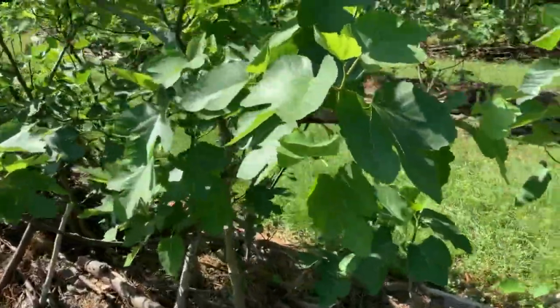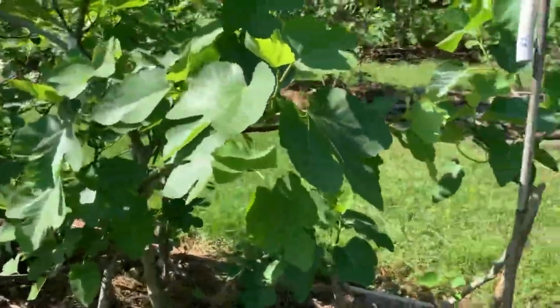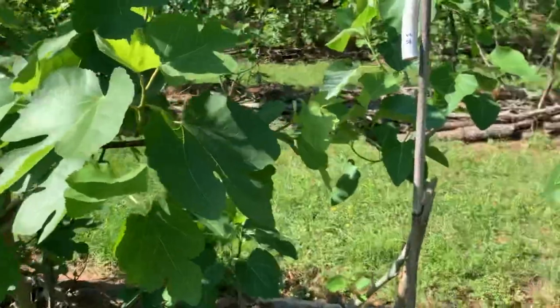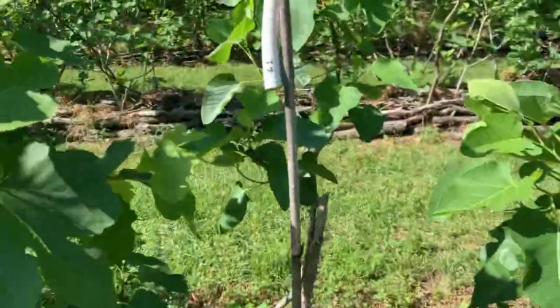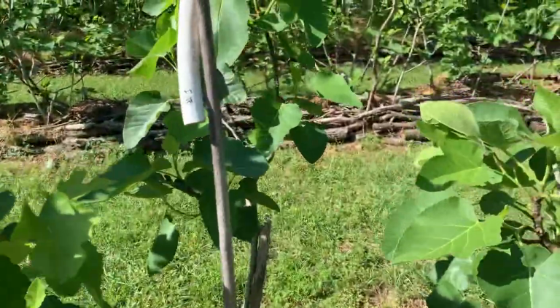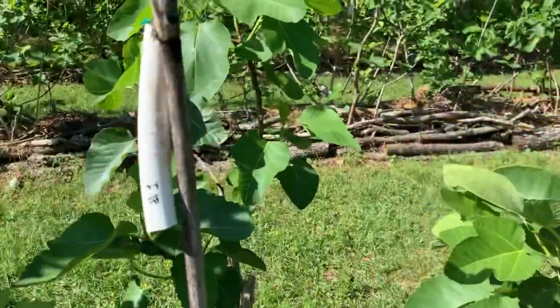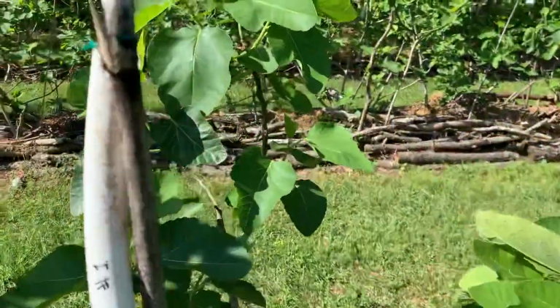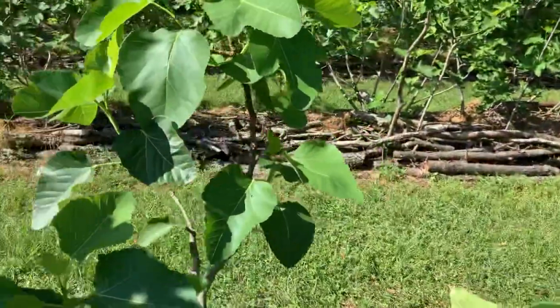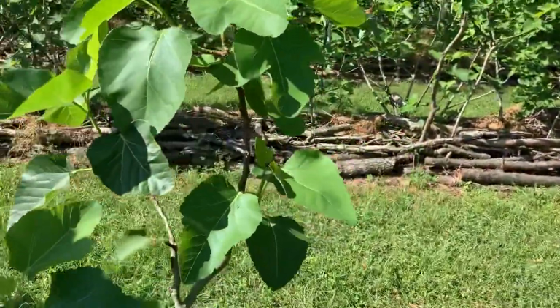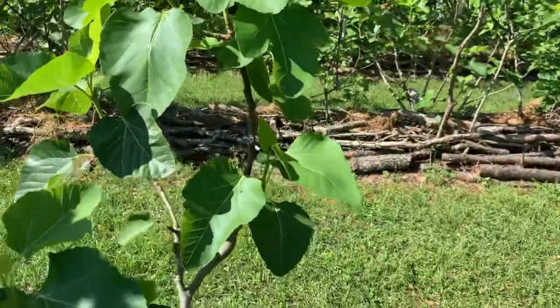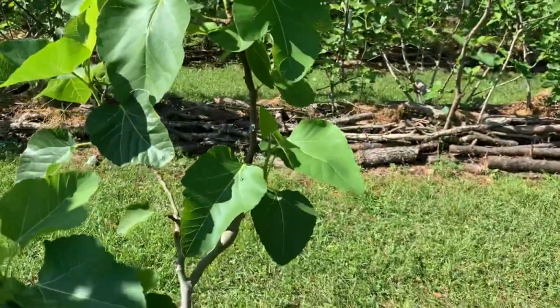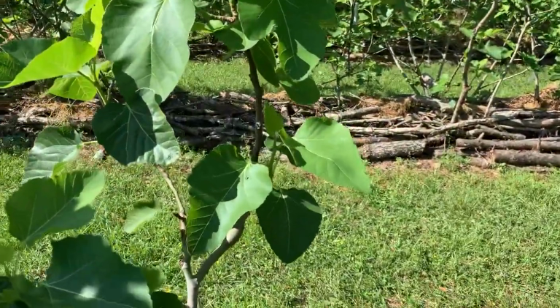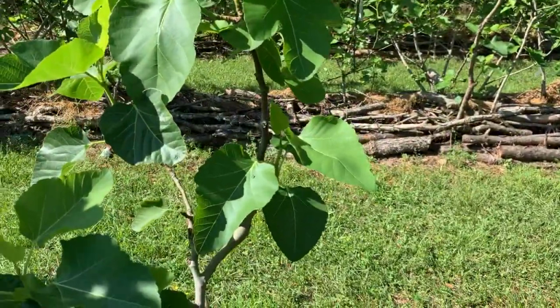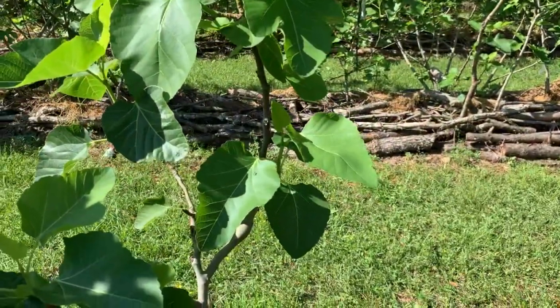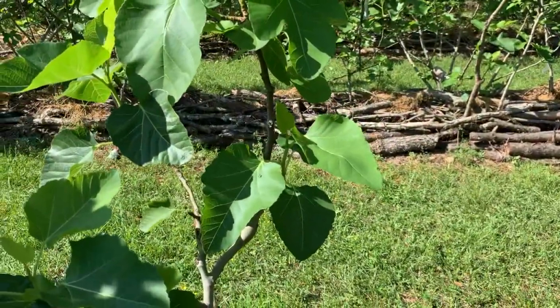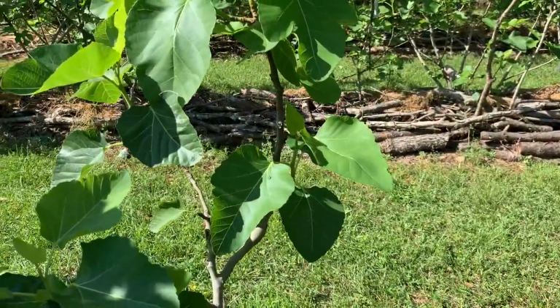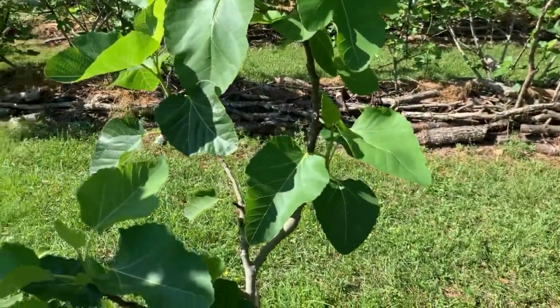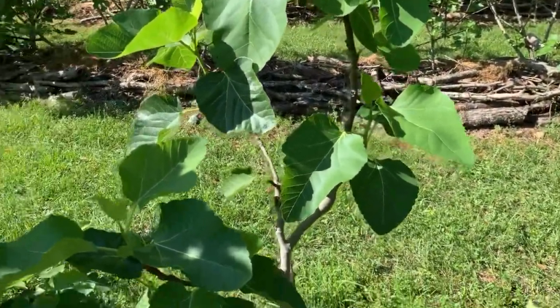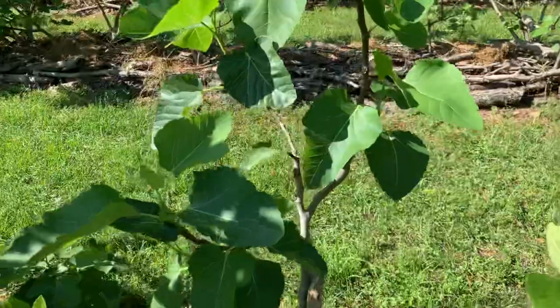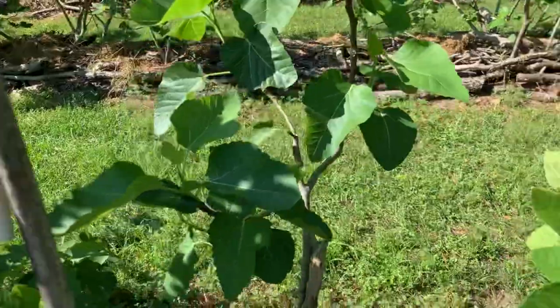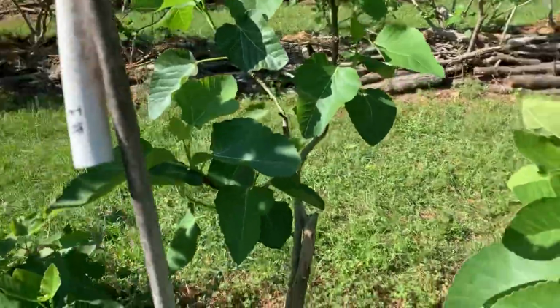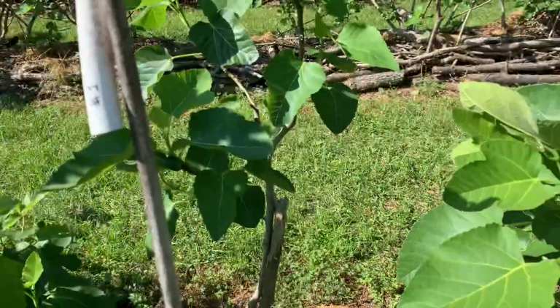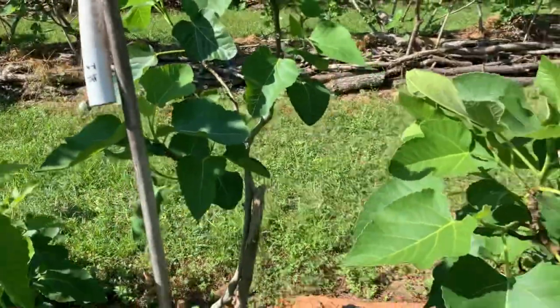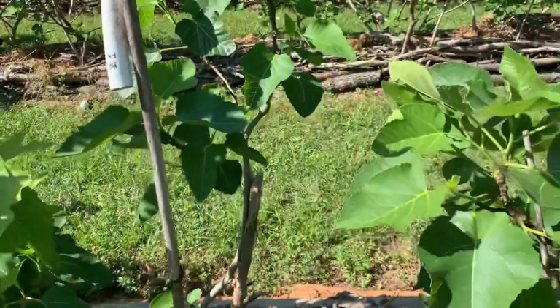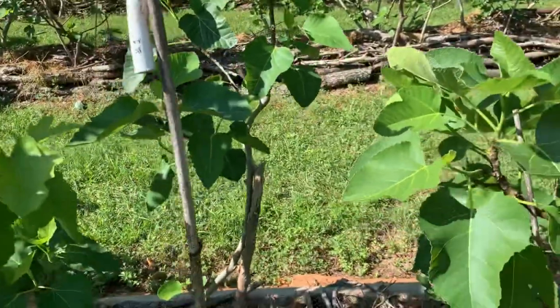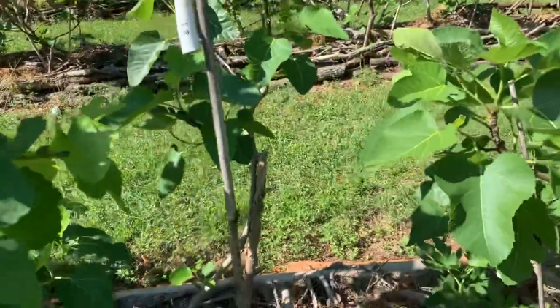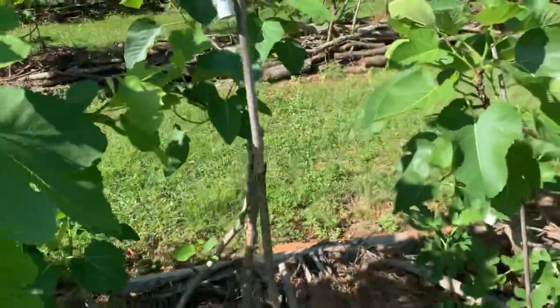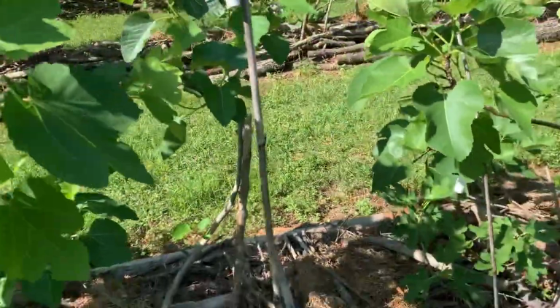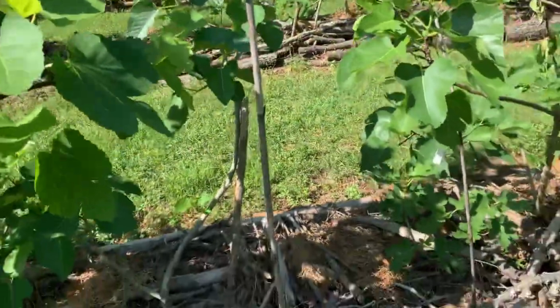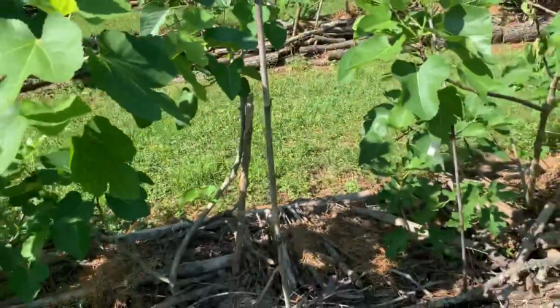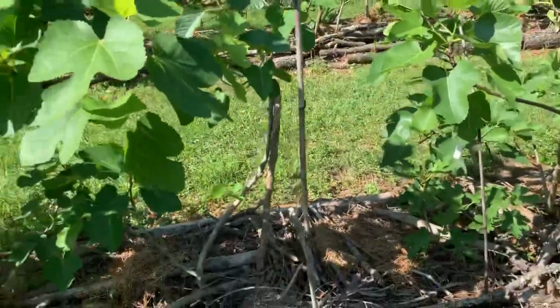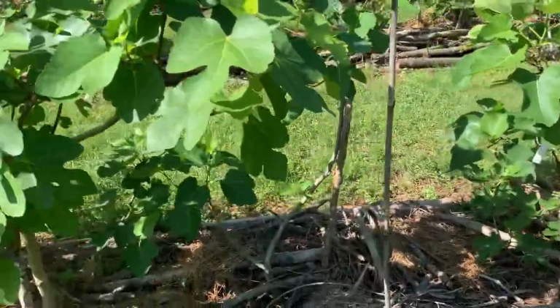Oh, this is White Madeira number one. Not a big grower for me, but this time of the year very healthy.